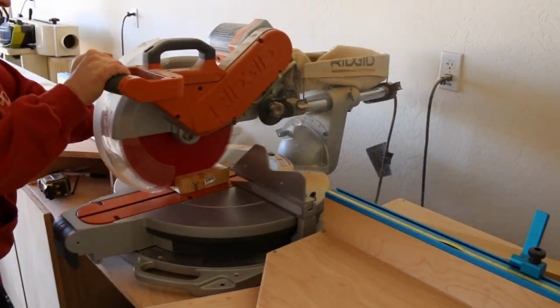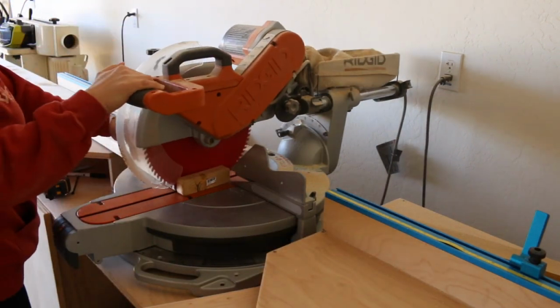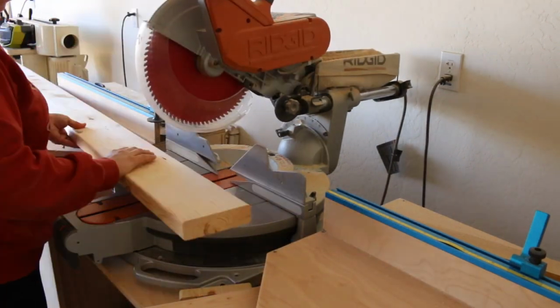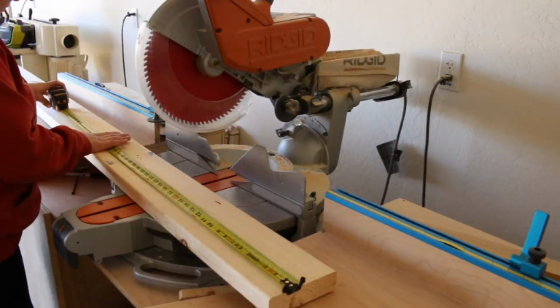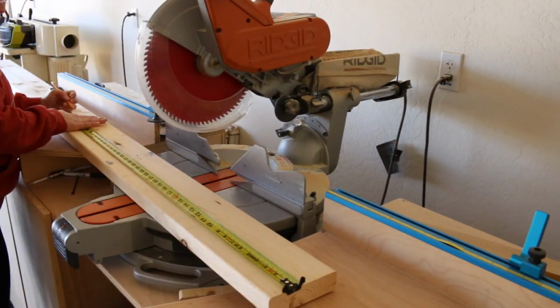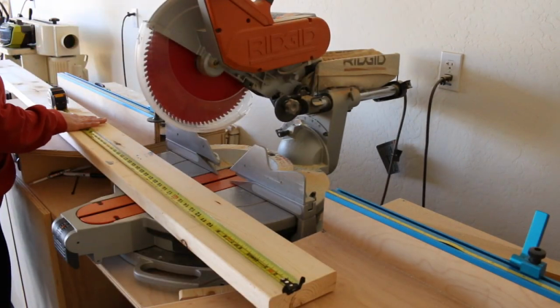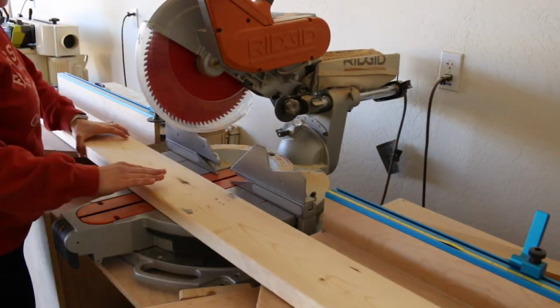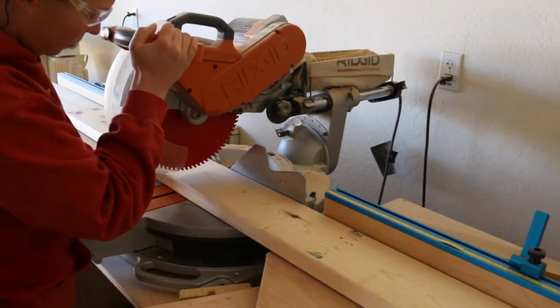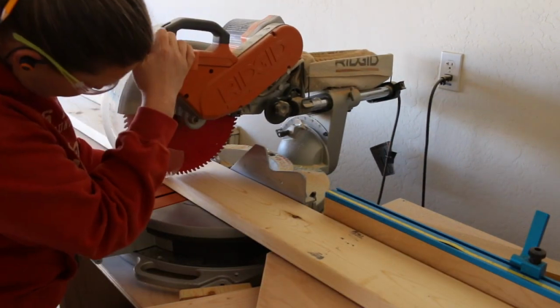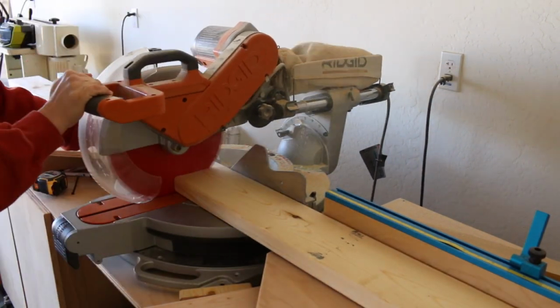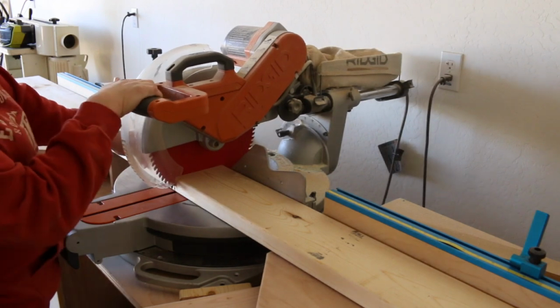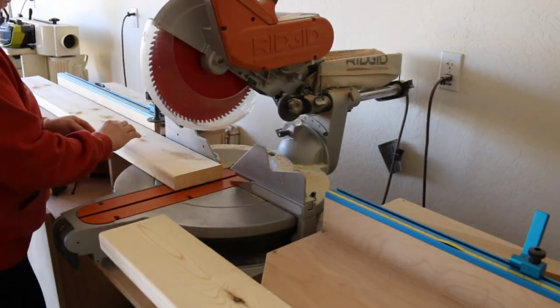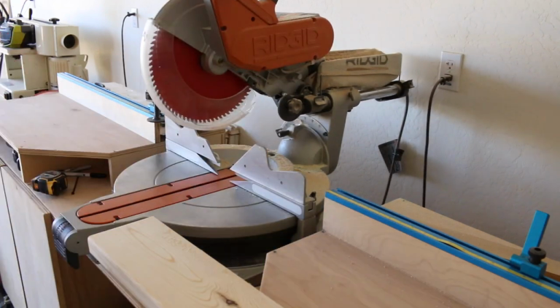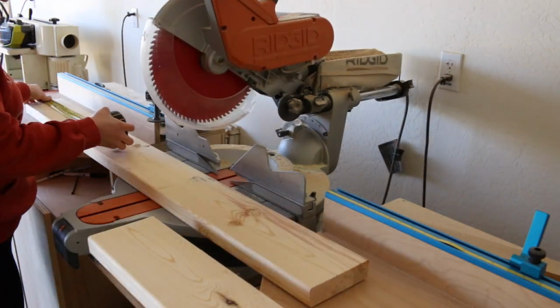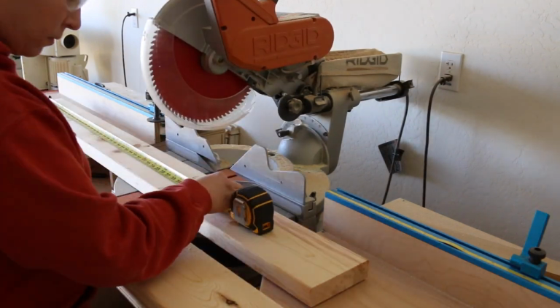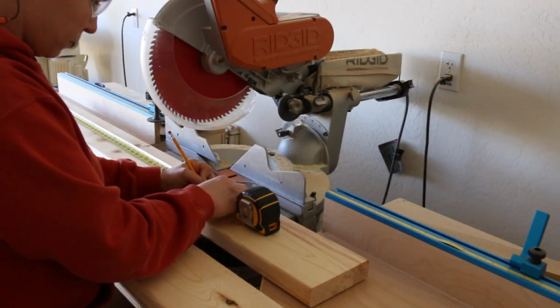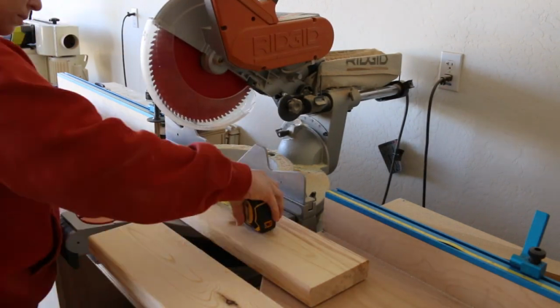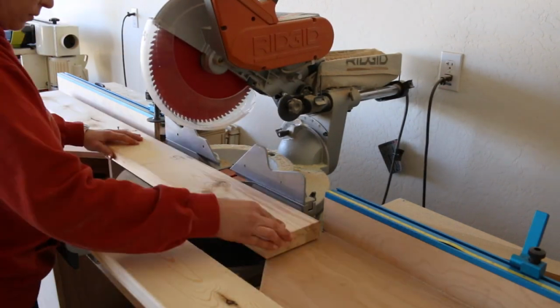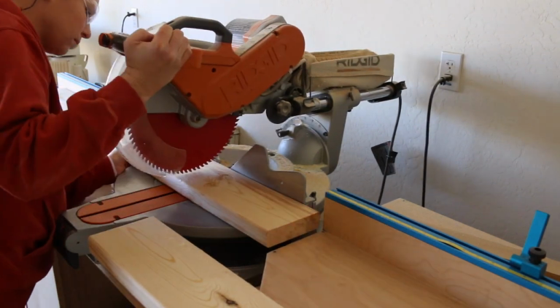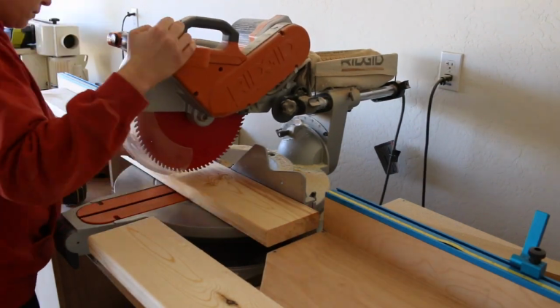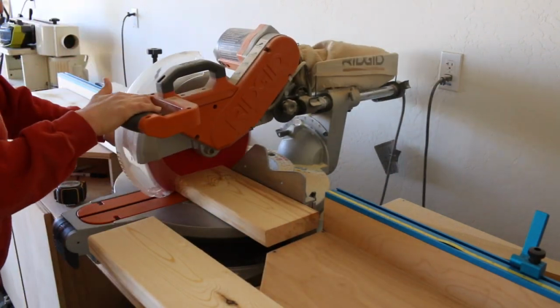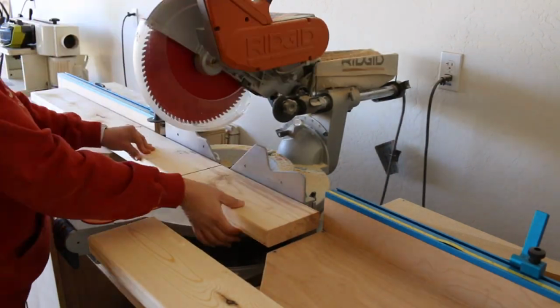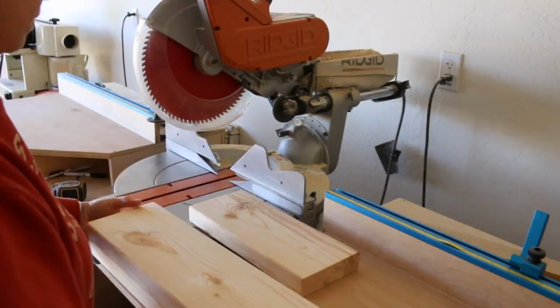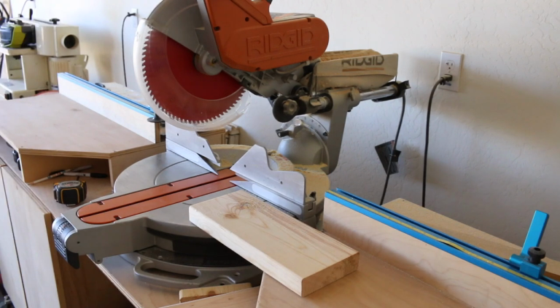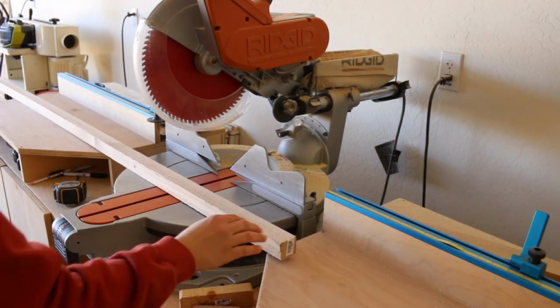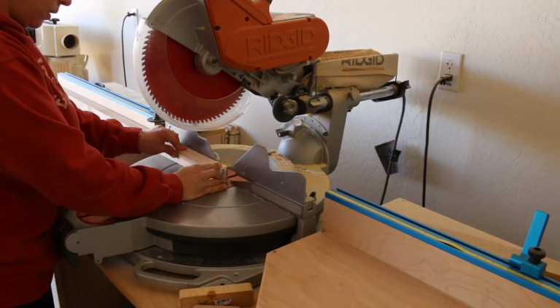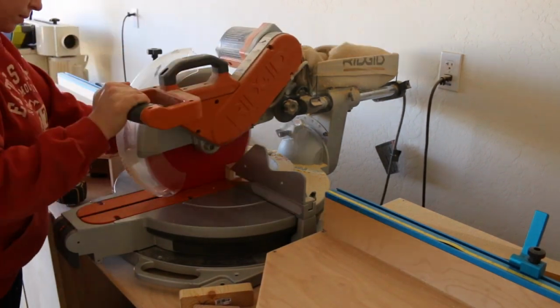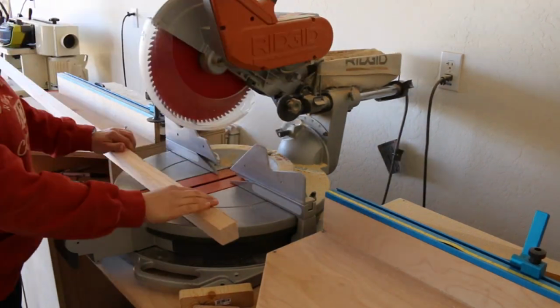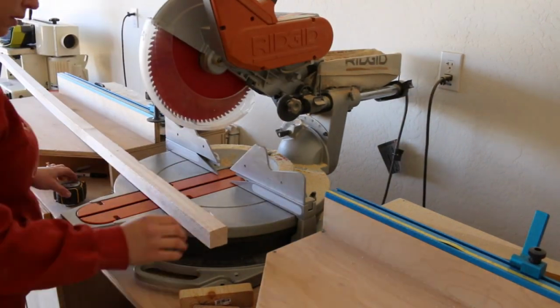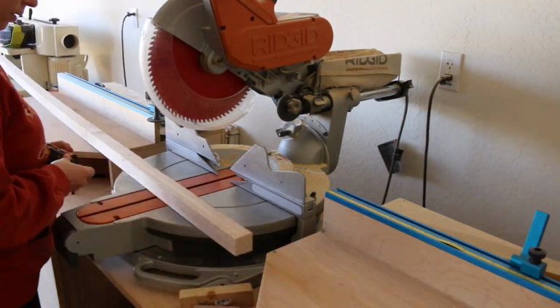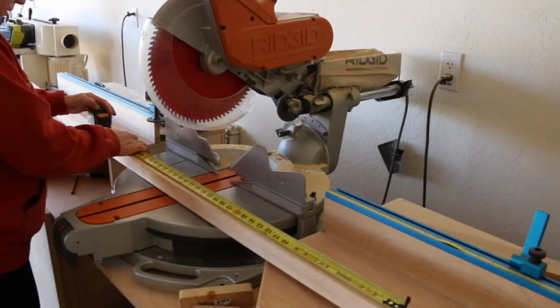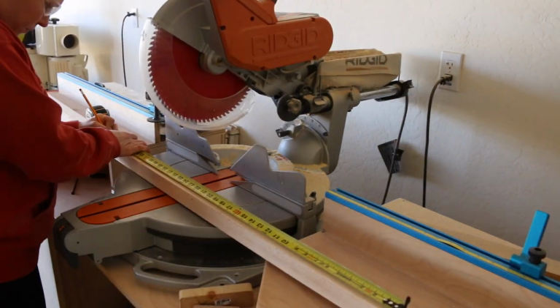This farmhouse console table is a great build if you're just getting started in woodworking or you're looking to add inexpensive furniture to your home. In total, I spent about $40 on lumber and used a piece of leftover plywood to make the bottom shelf.